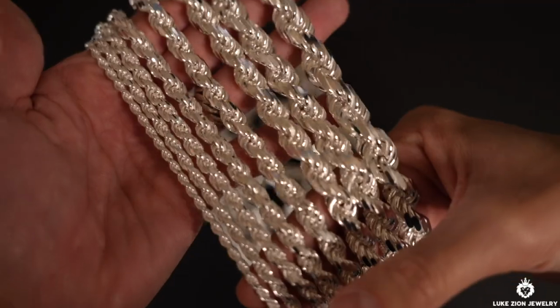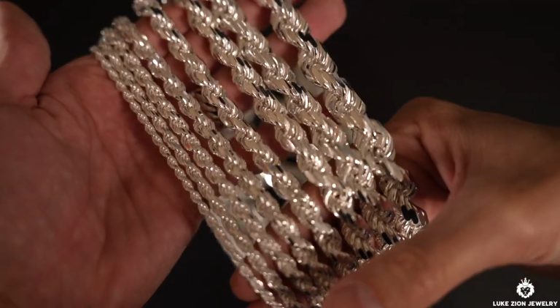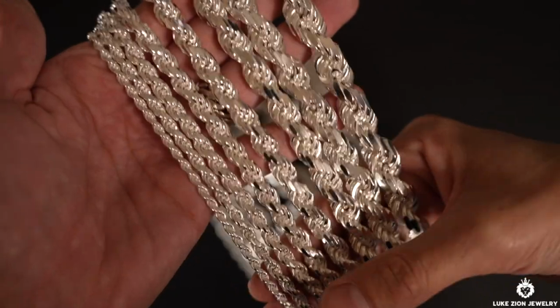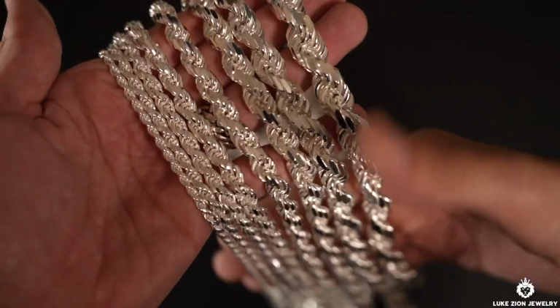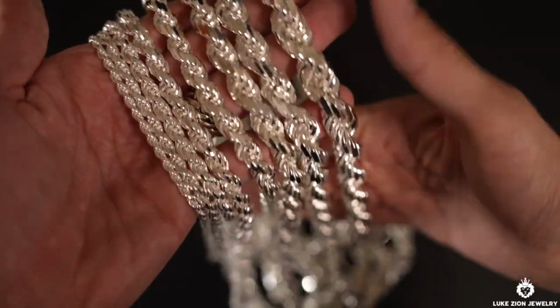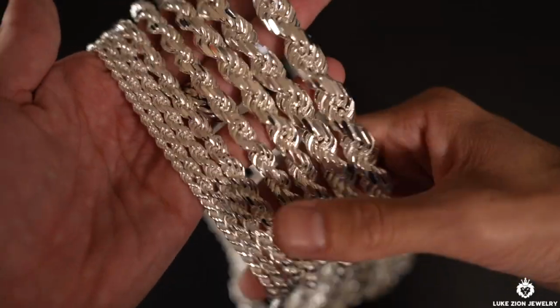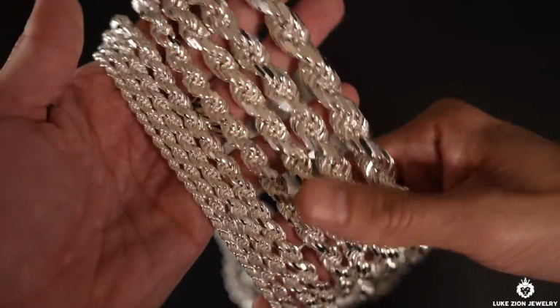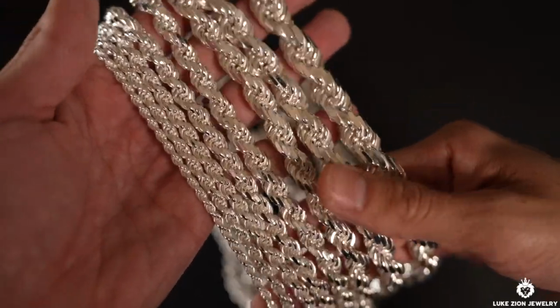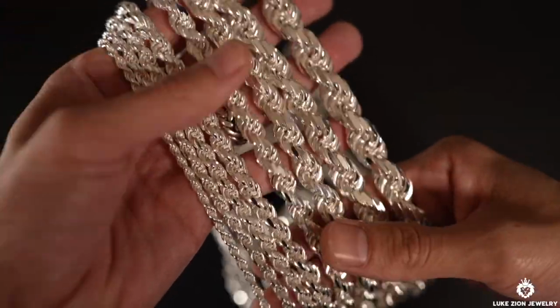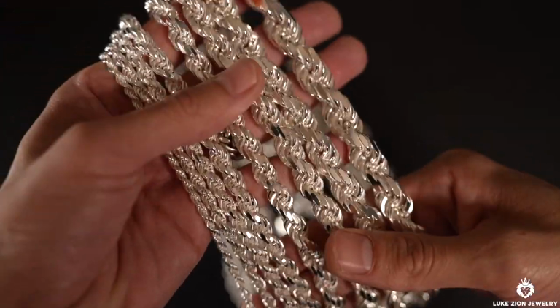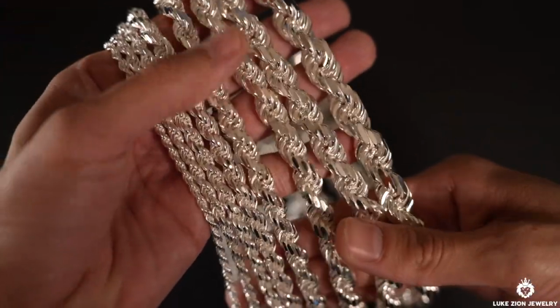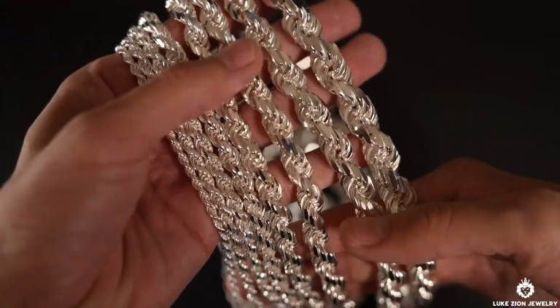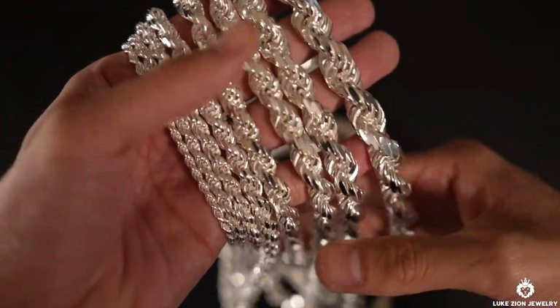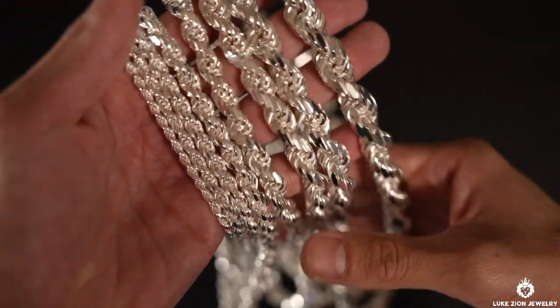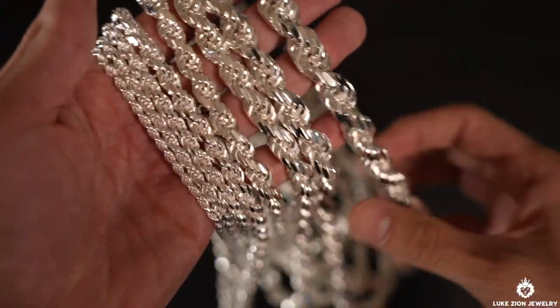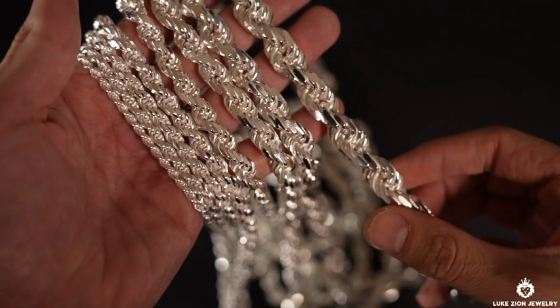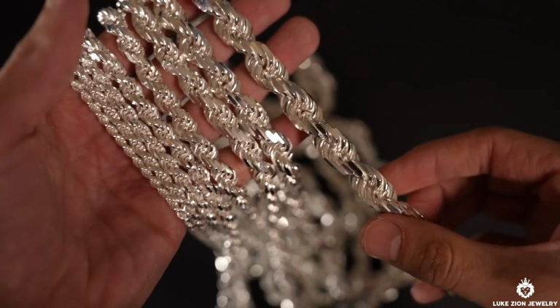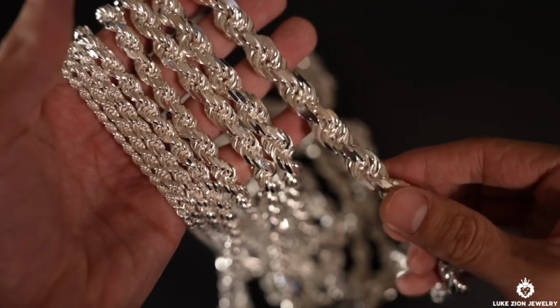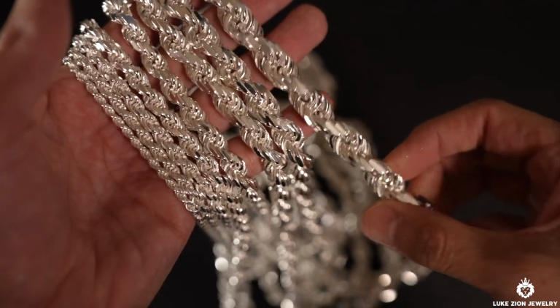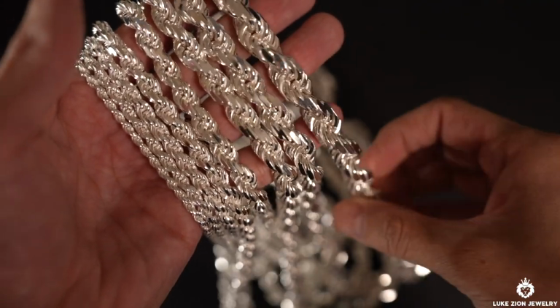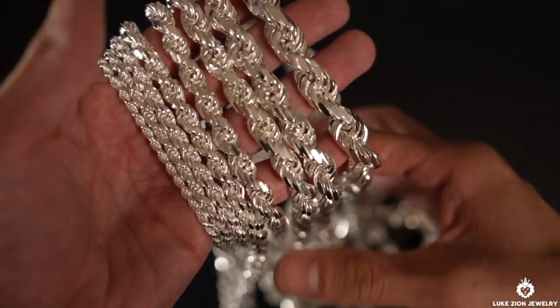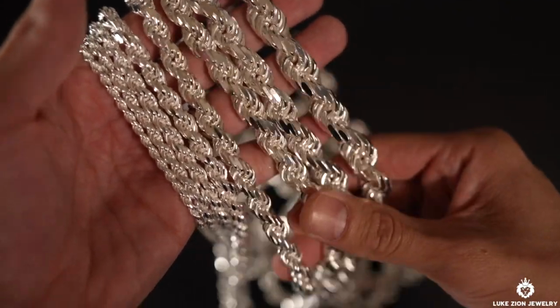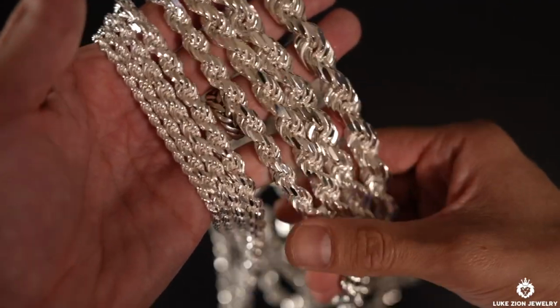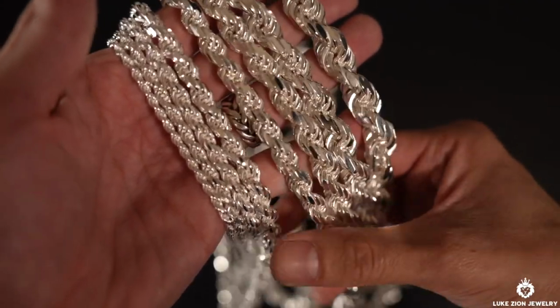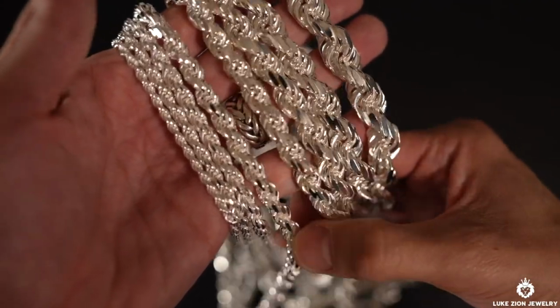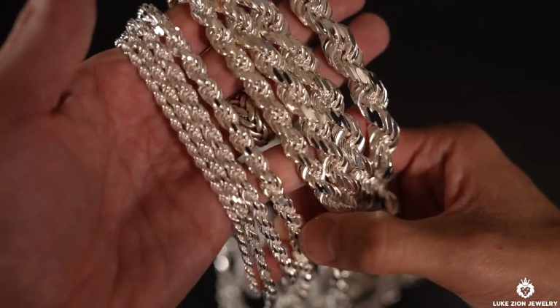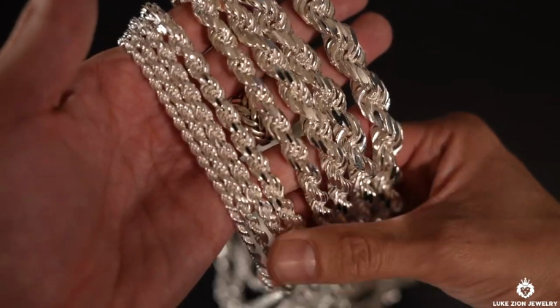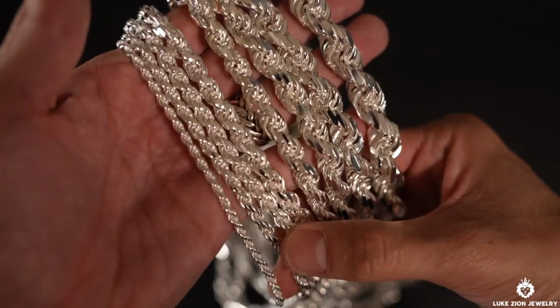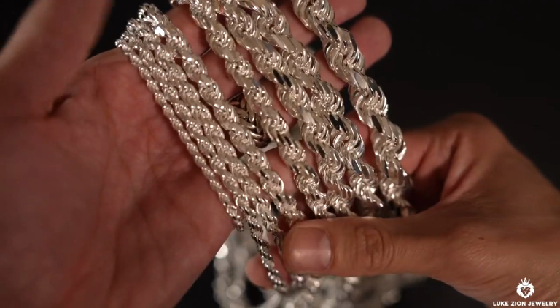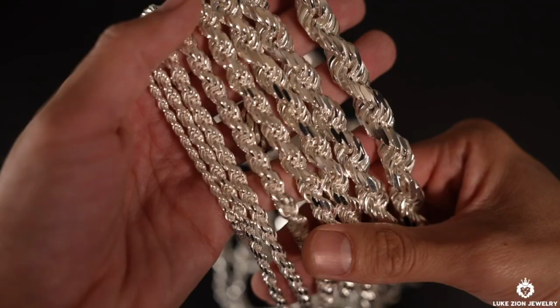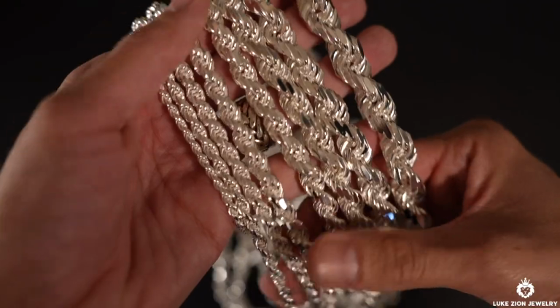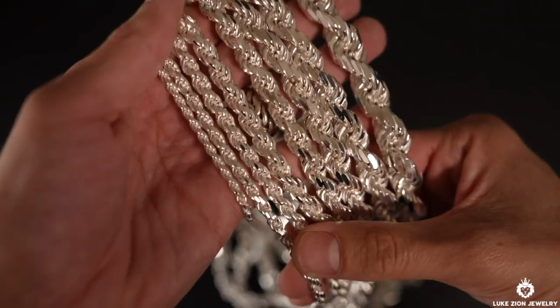What's up guys, this is Dennis with LukeZahn Jewelry. Thank you so much for tuning in today. In this video, I'm going to be talking to you about the updated rope chain collection on the website, LukeZahnJewelry.com.